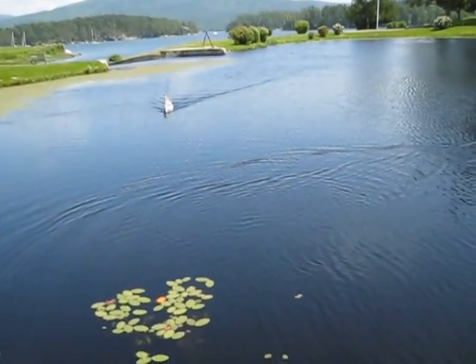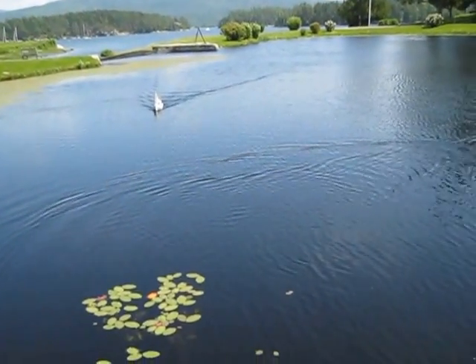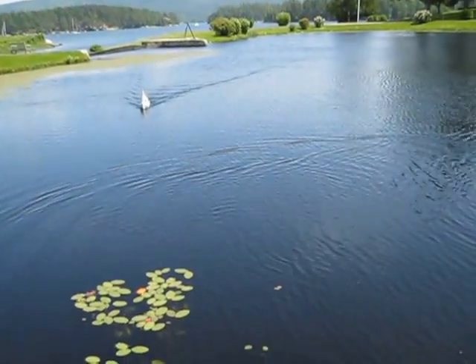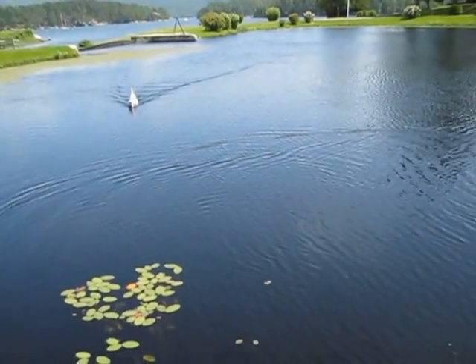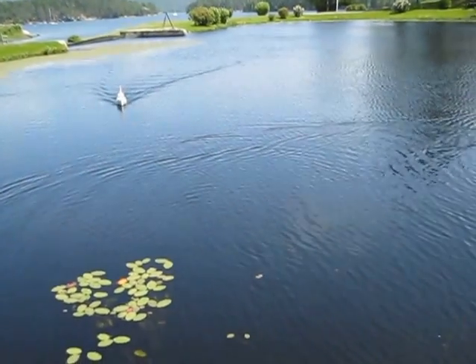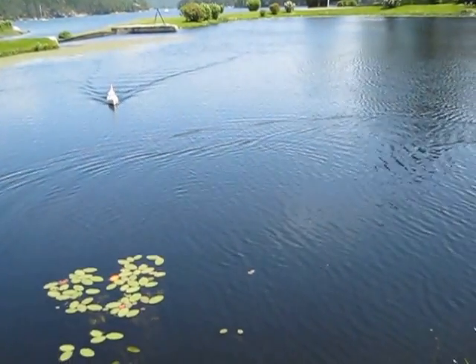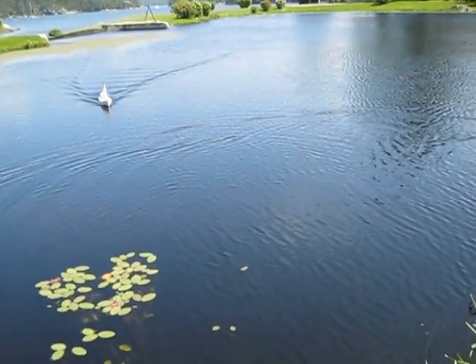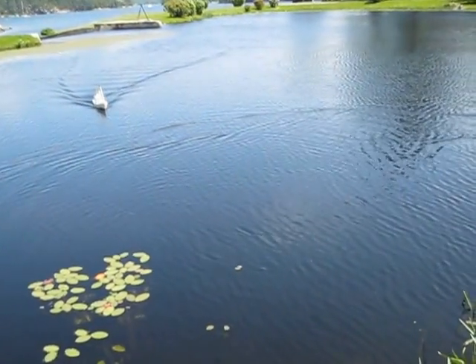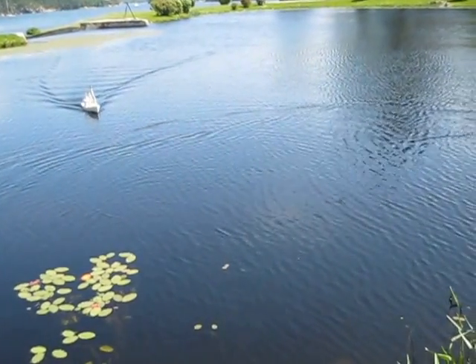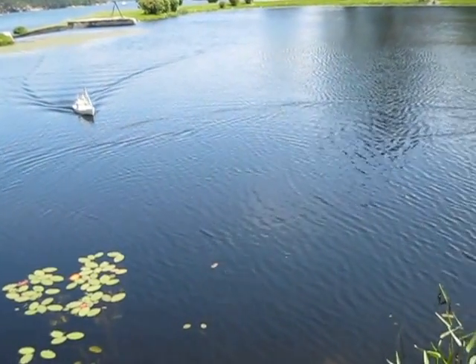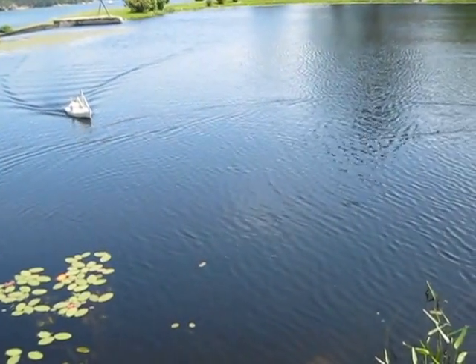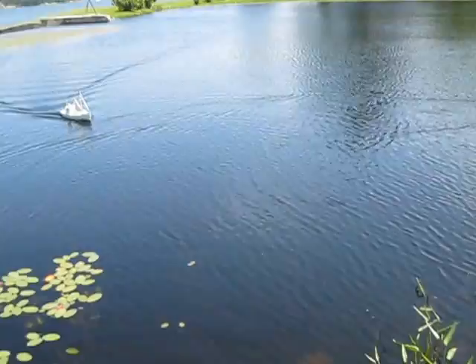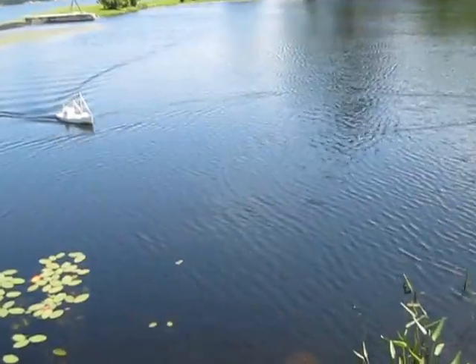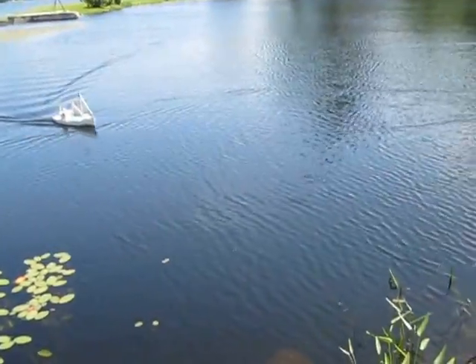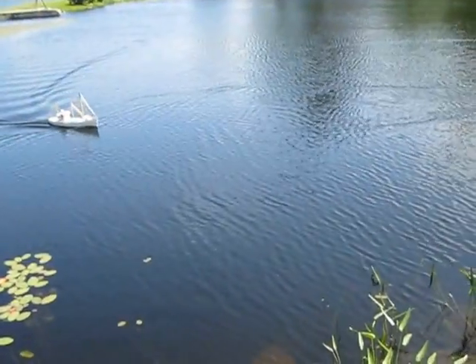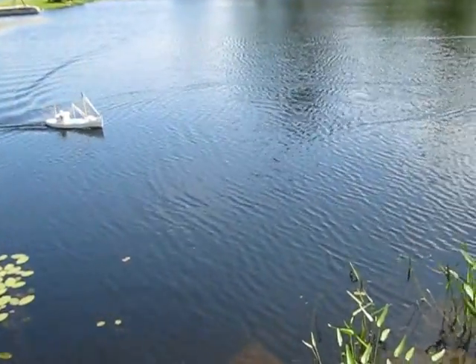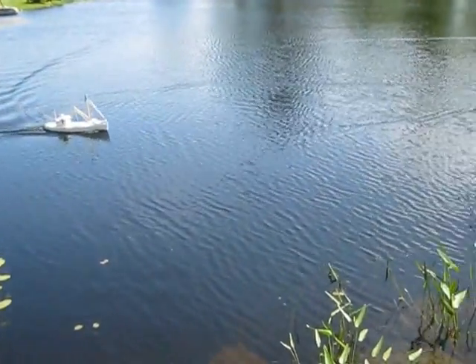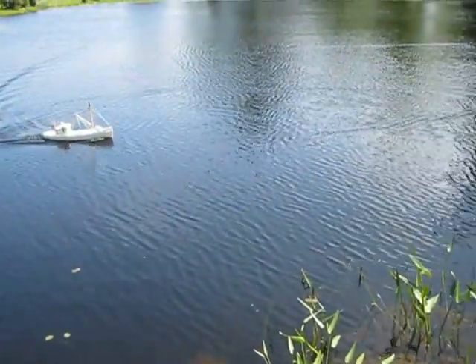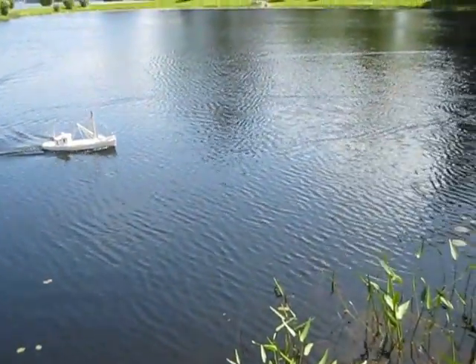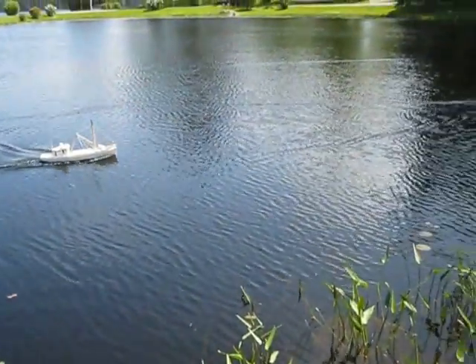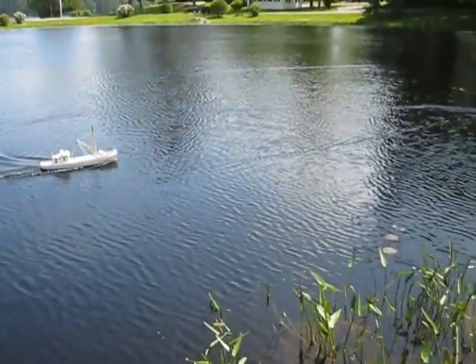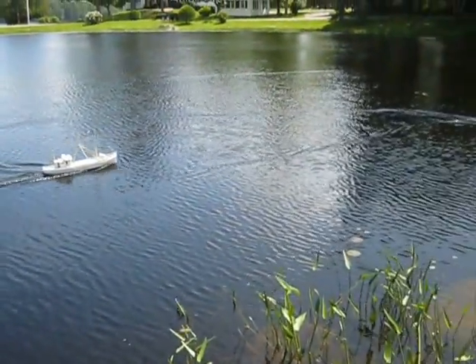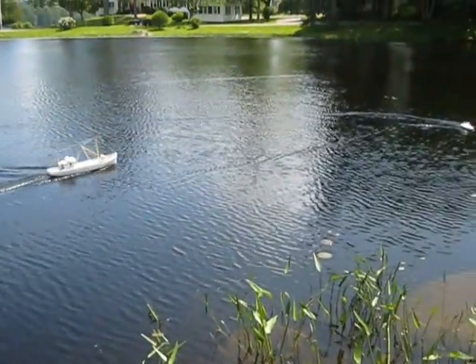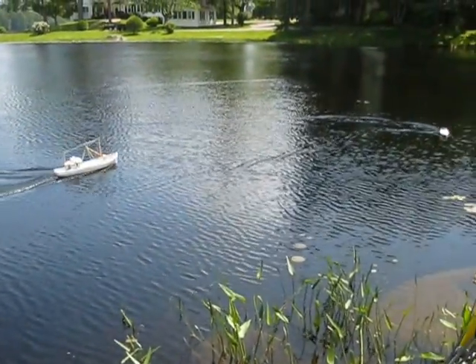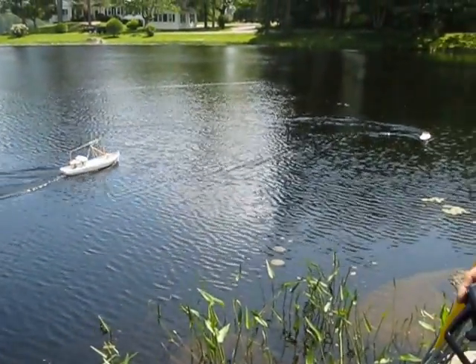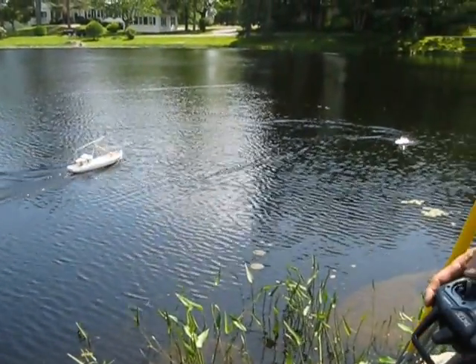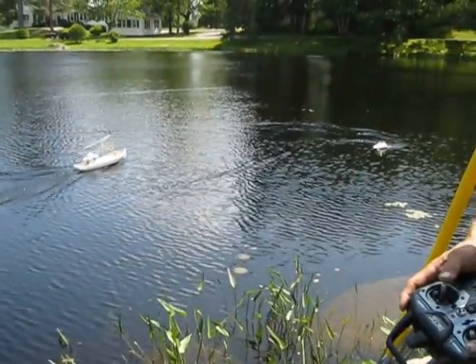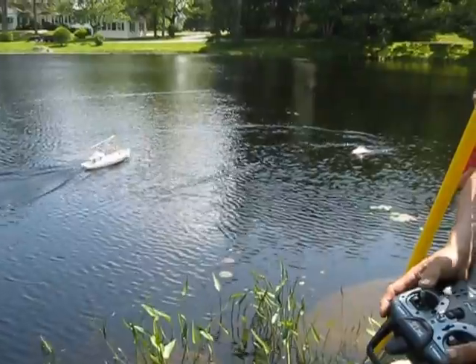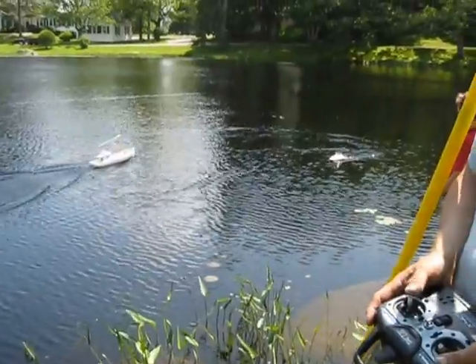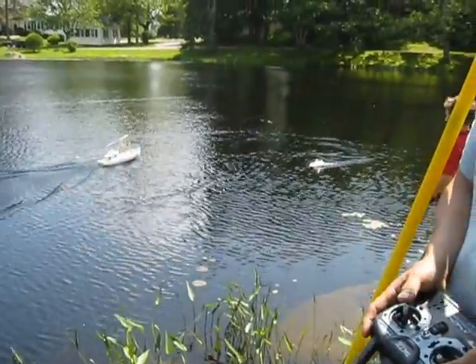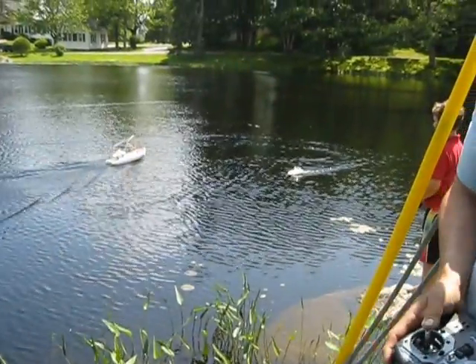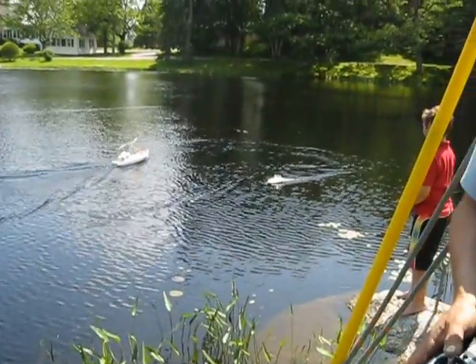Oh, nice race and everything! Woo-hoo! Oh my God! You go through the water! It's beautiful! I can't get over that!